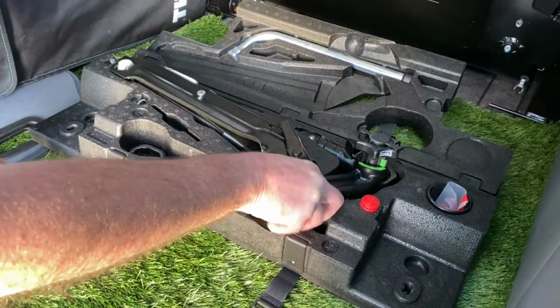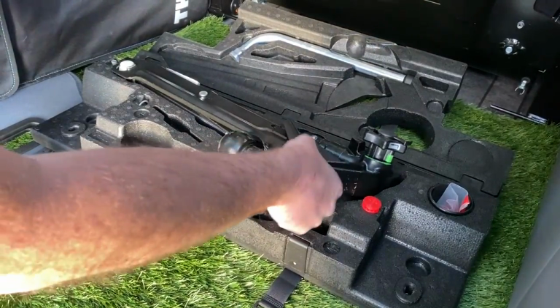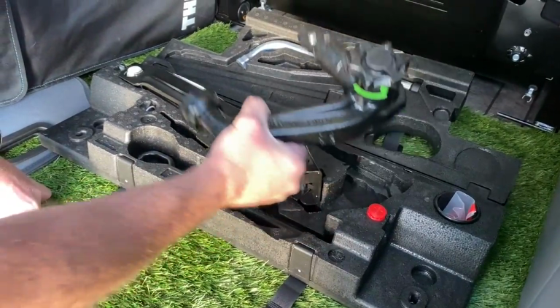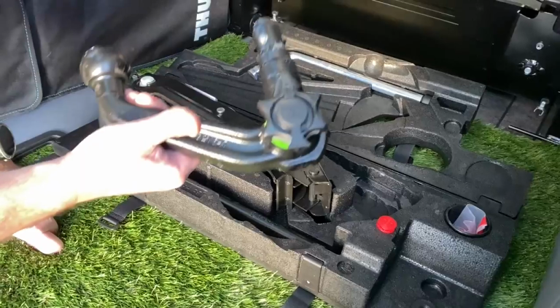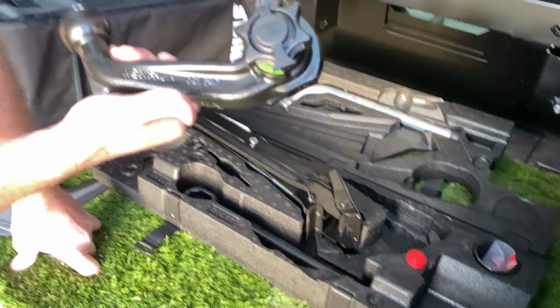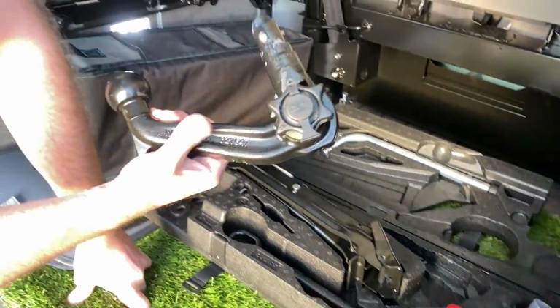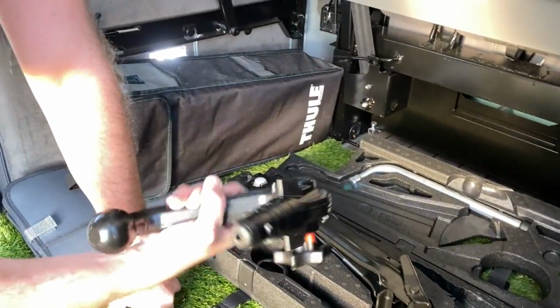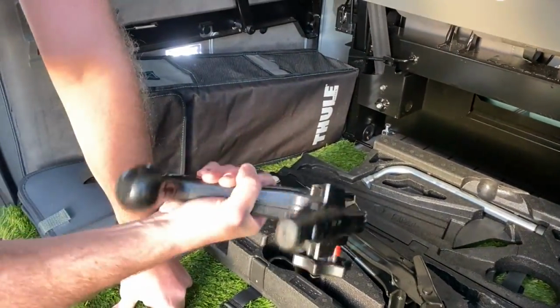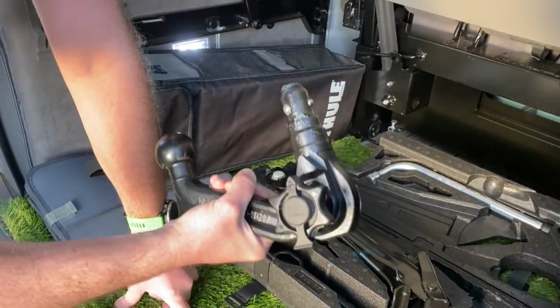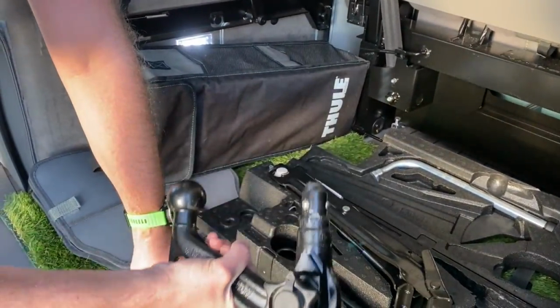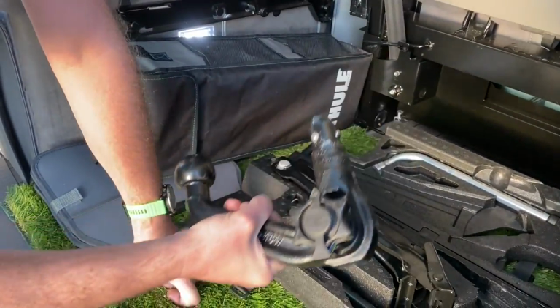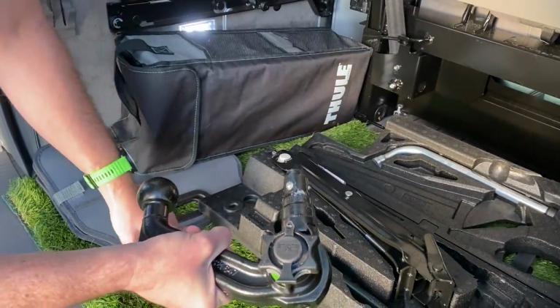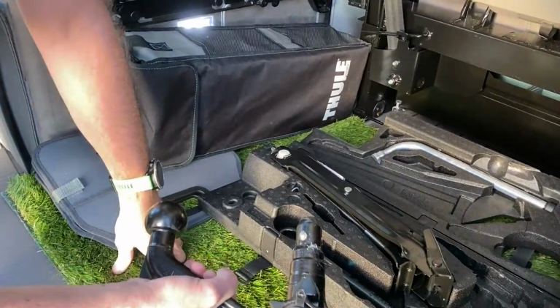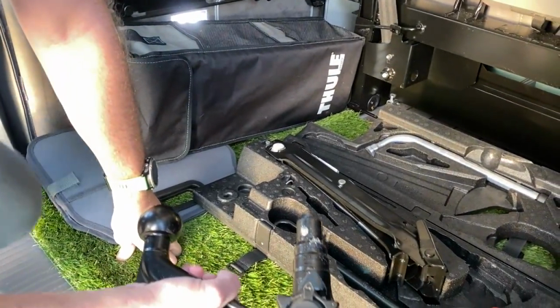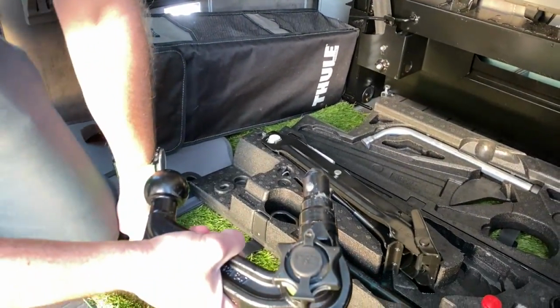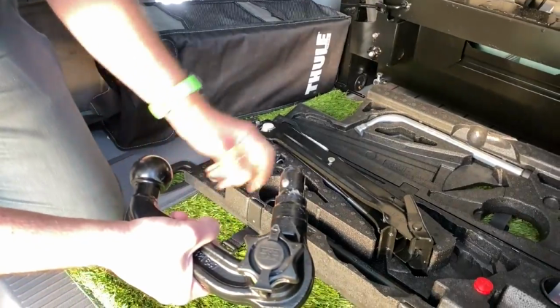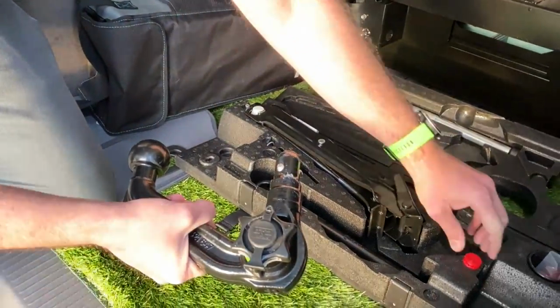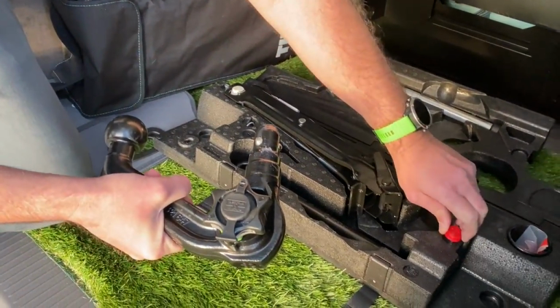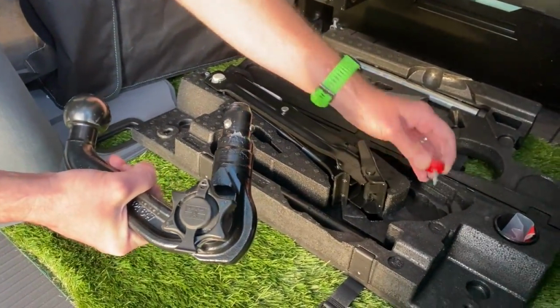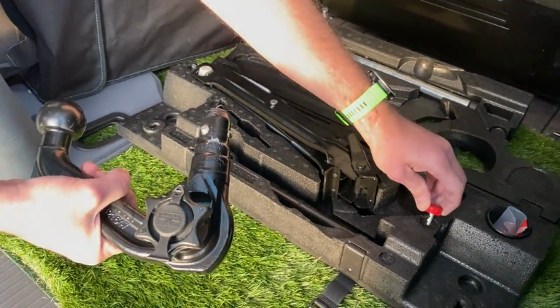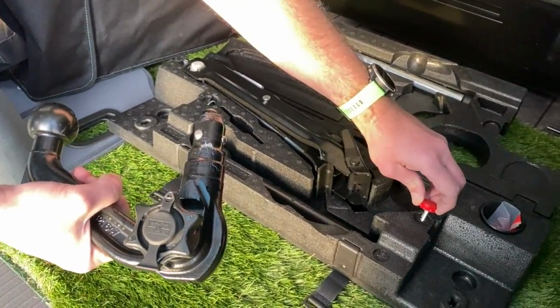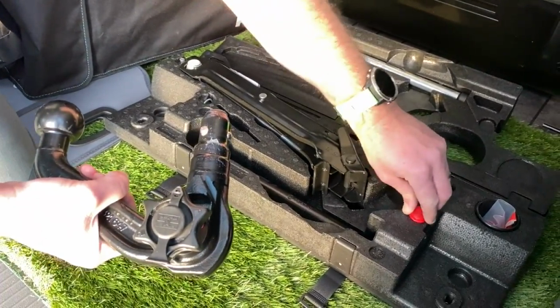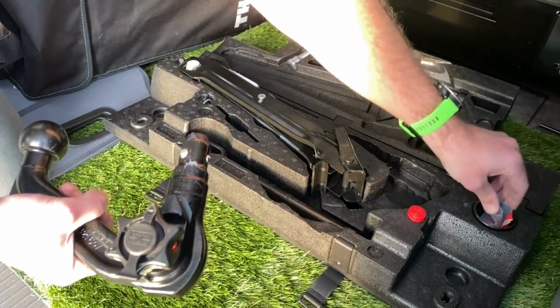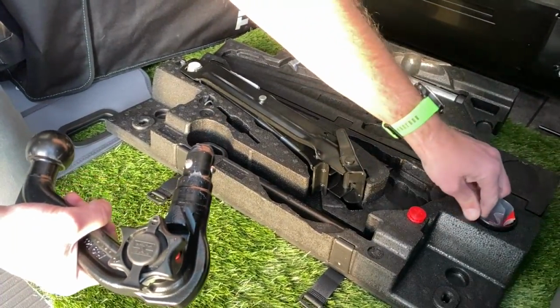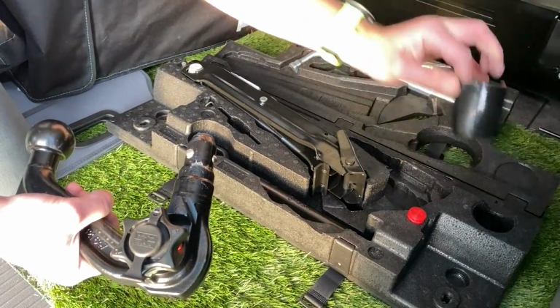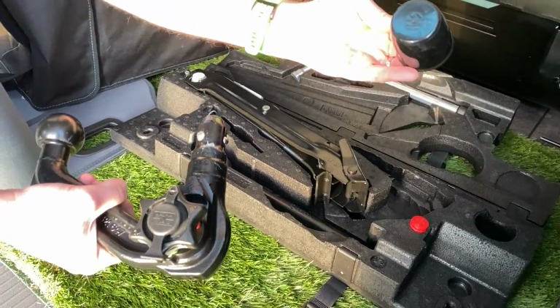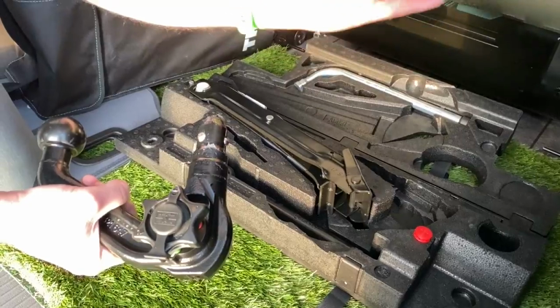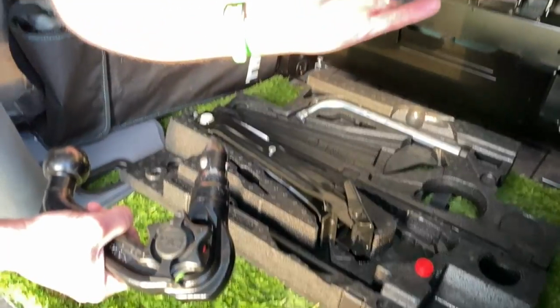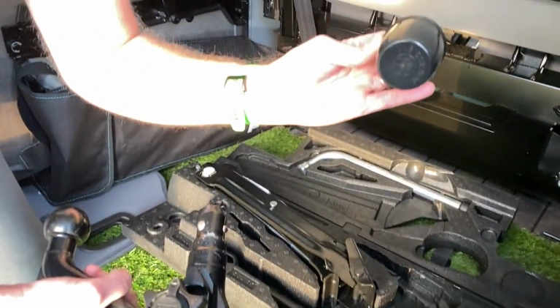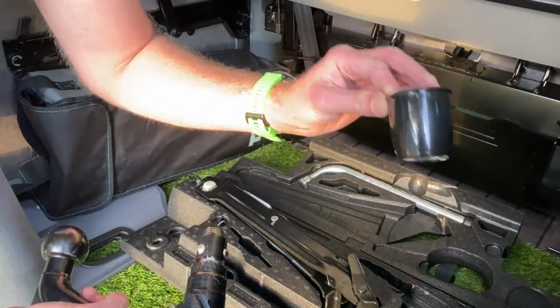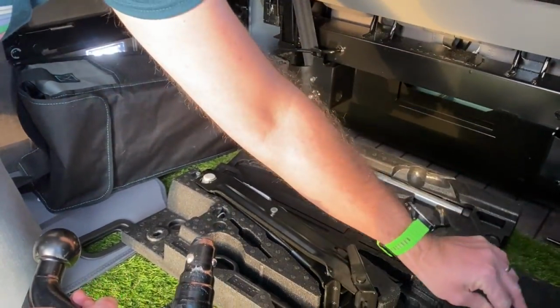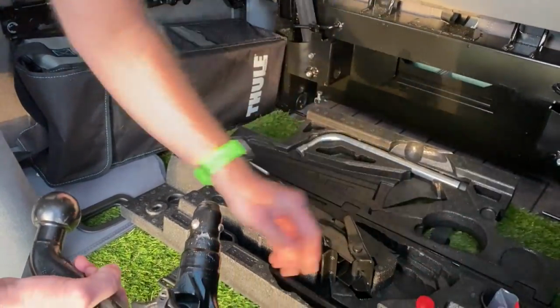So it's a removable Westfalia tow bar — it's pretty hefty, quite weighty. You also get two keys, one there, one in a packet, and you also get a proper Volkswagen genuine cap.